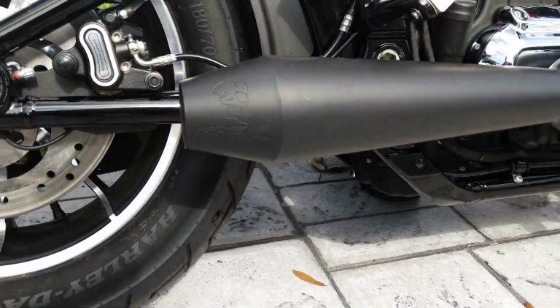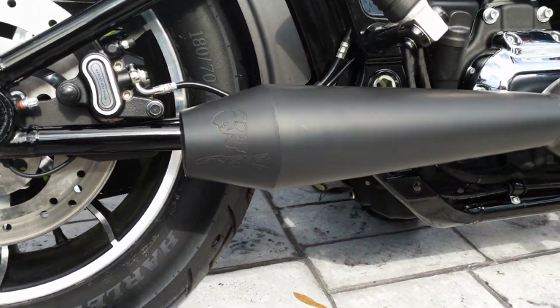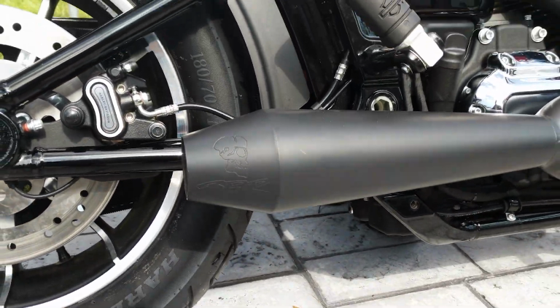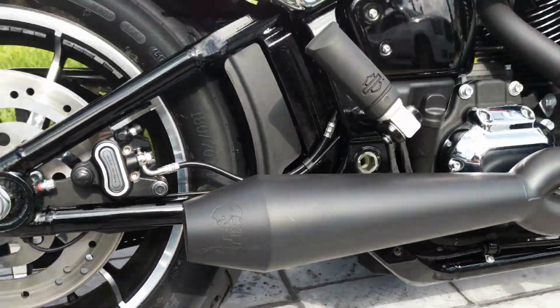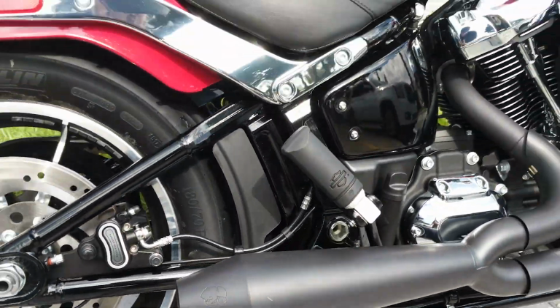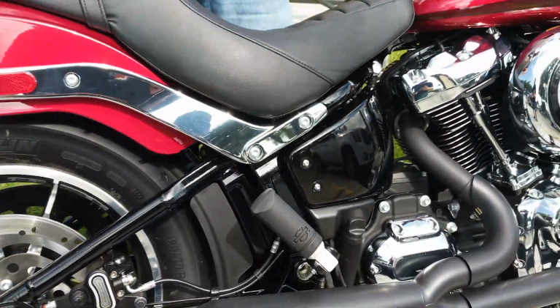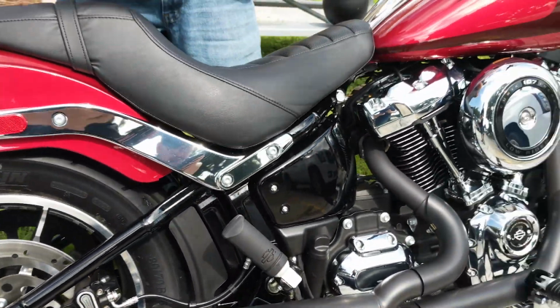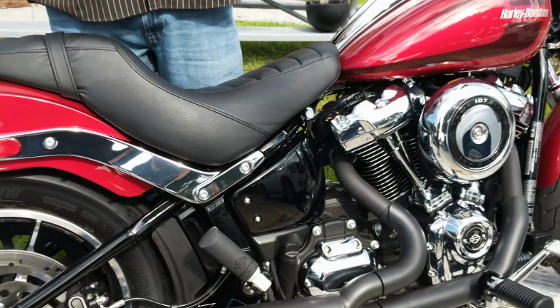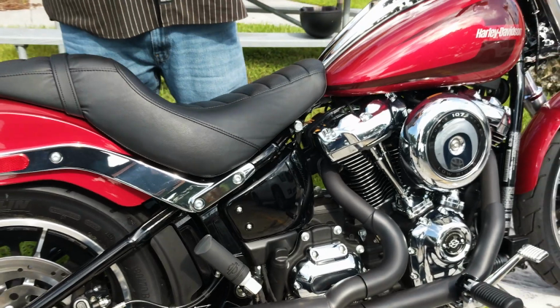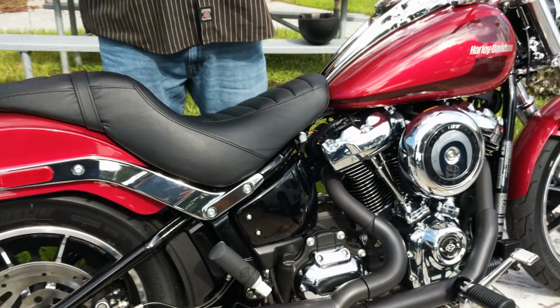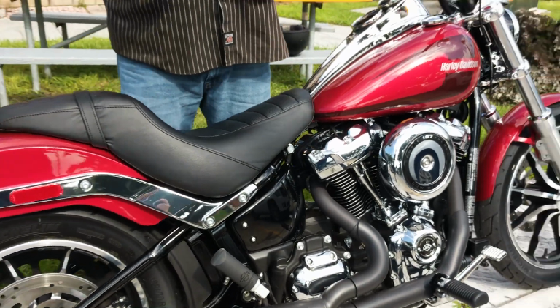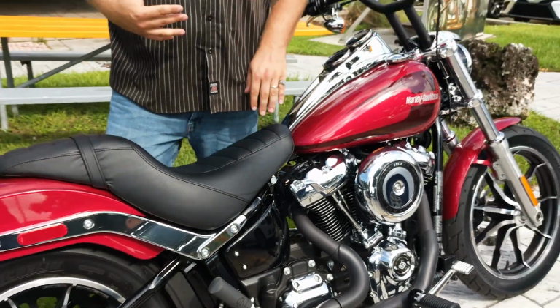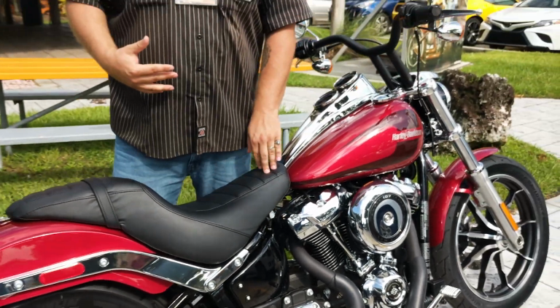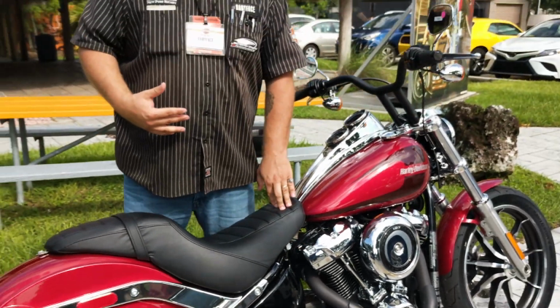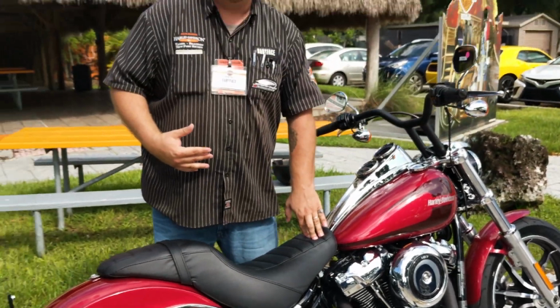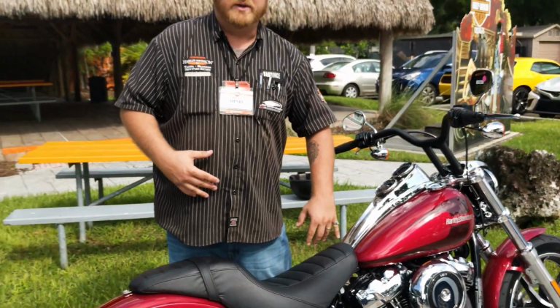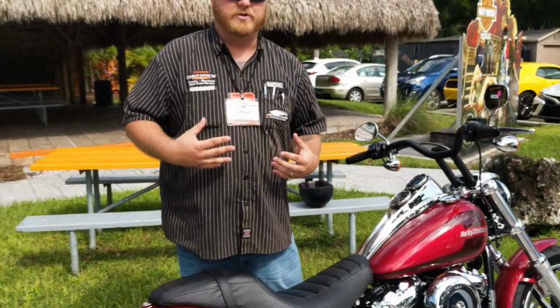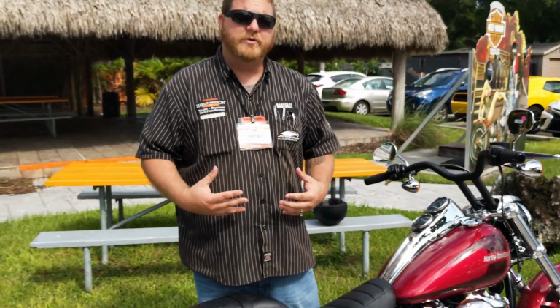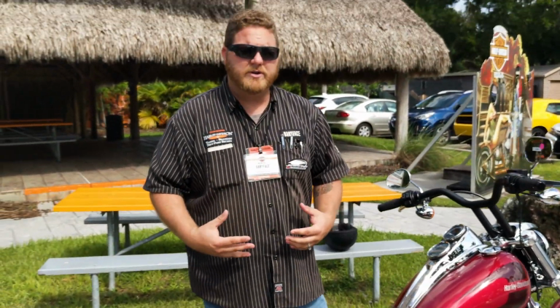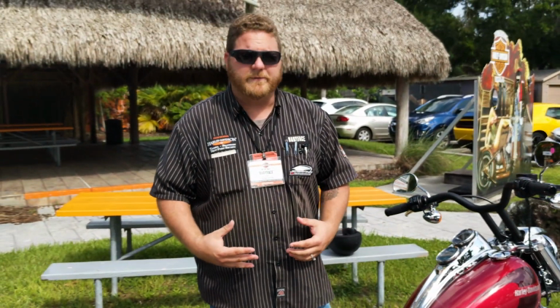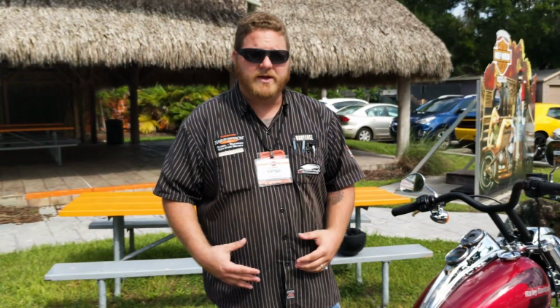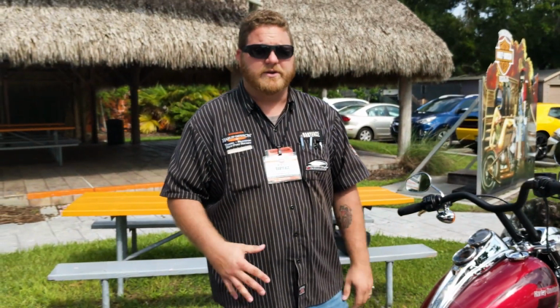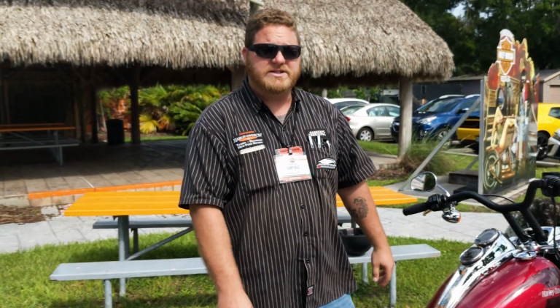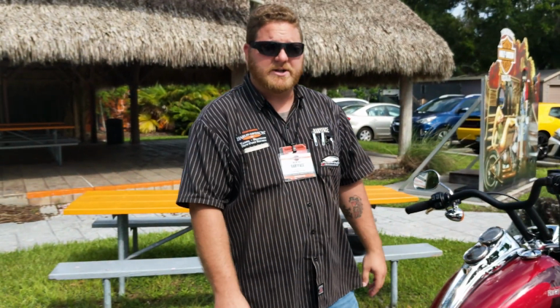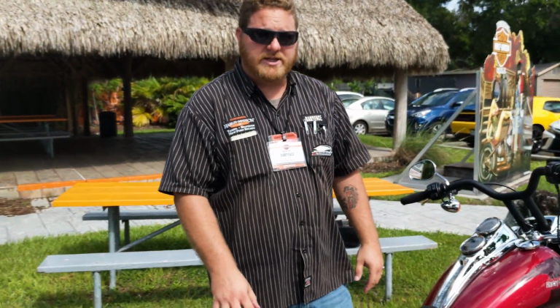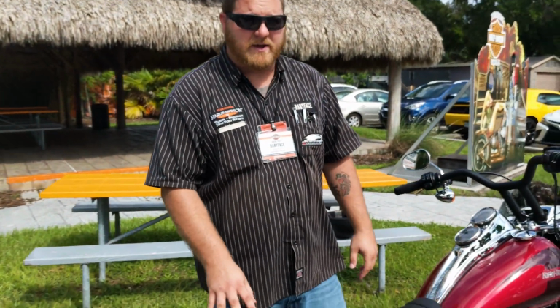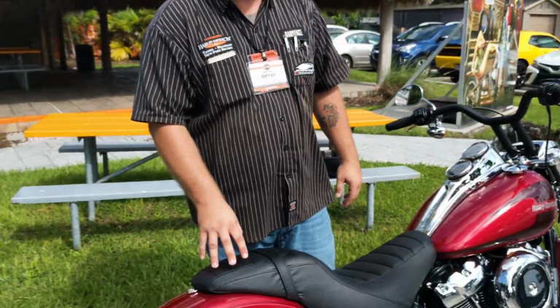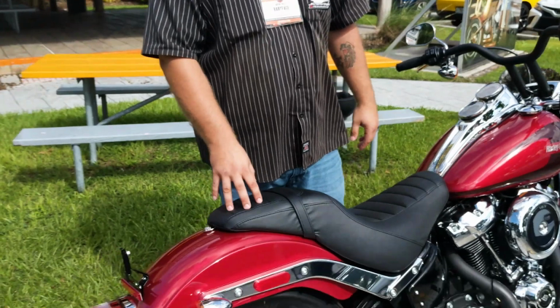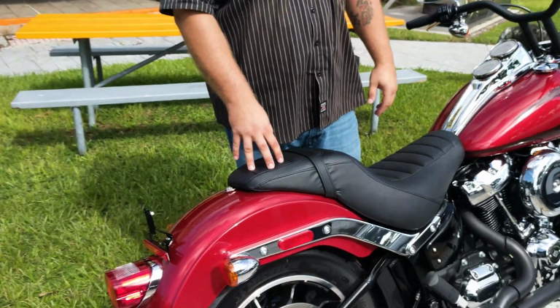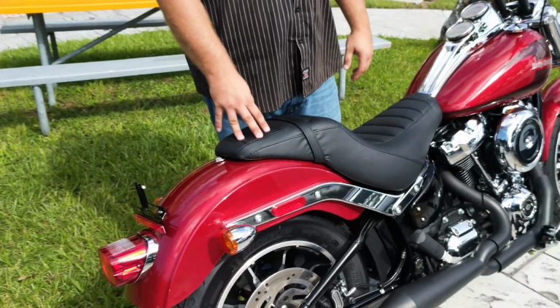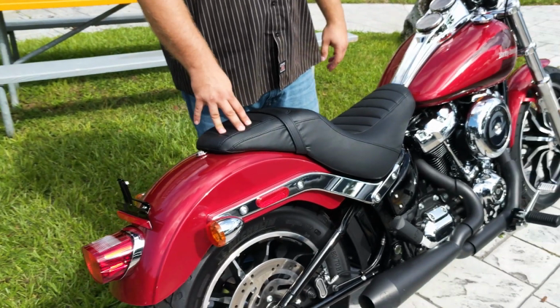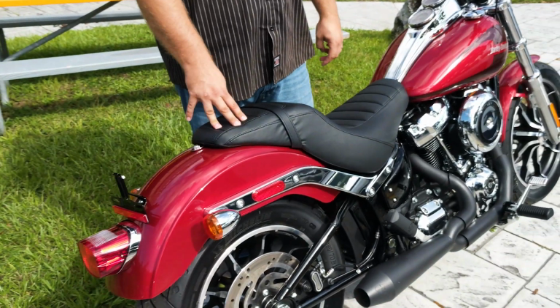Now we dyno tuned this bike to really get over 100 foot-pounds of torque. You're really going to feel that with the new suspension, keeping that rear wheel tied to the ground.